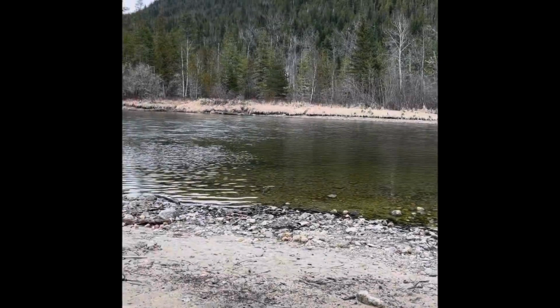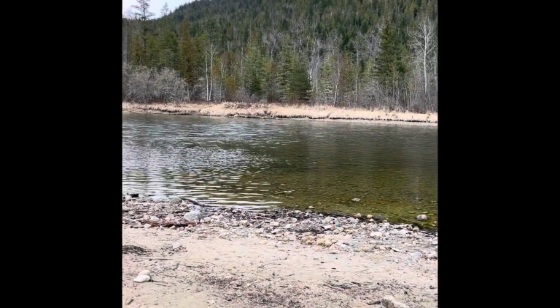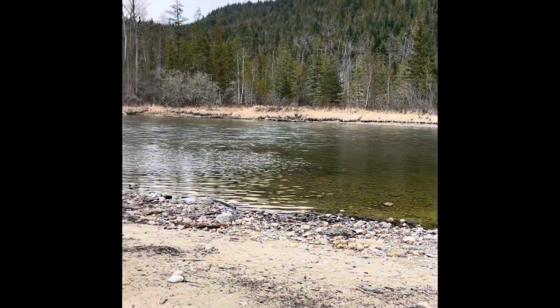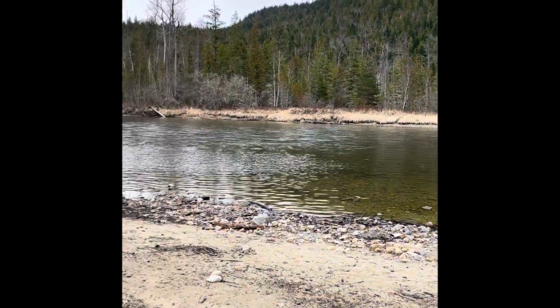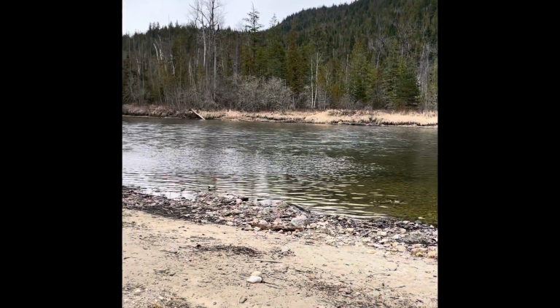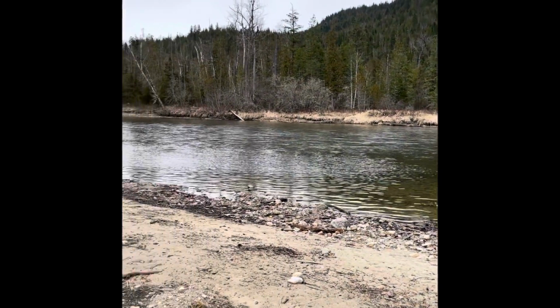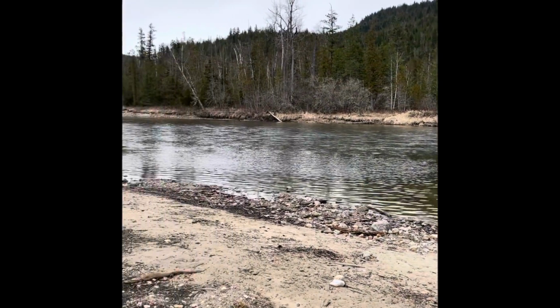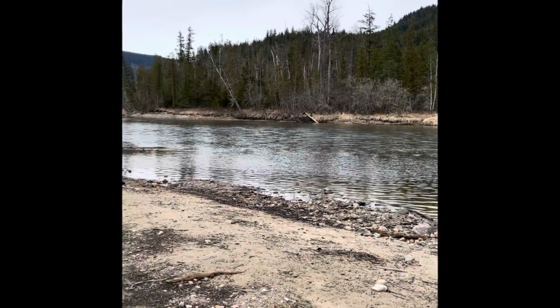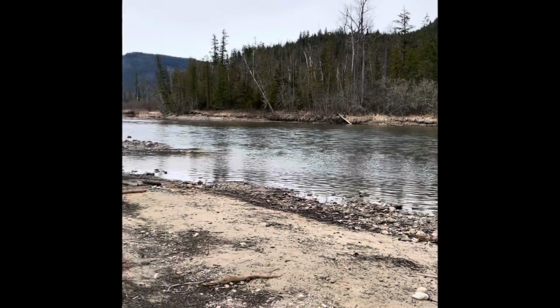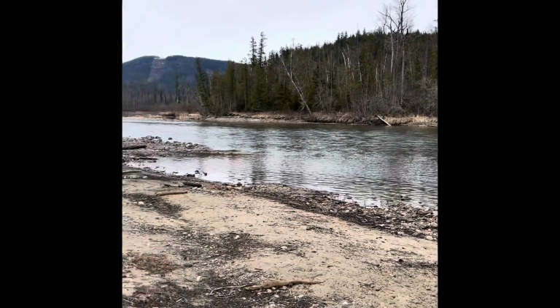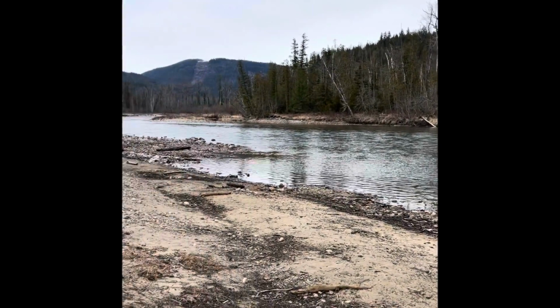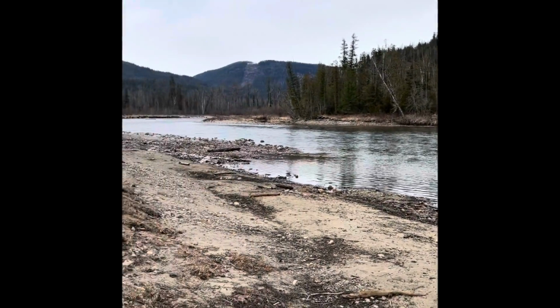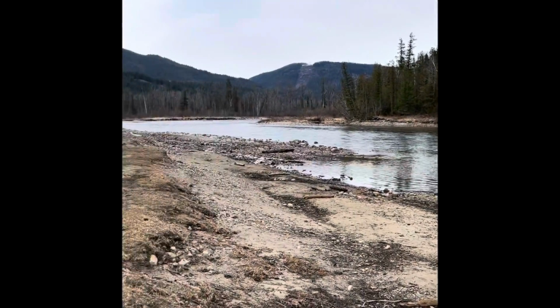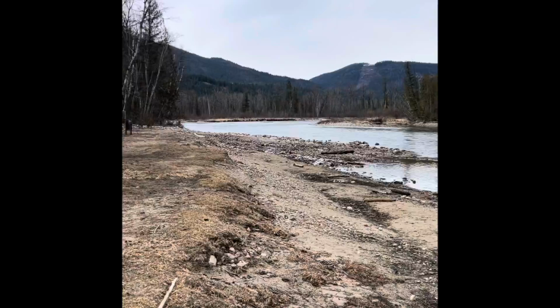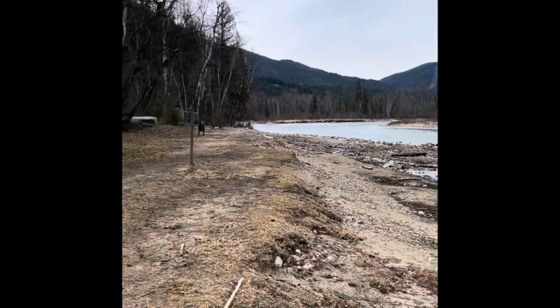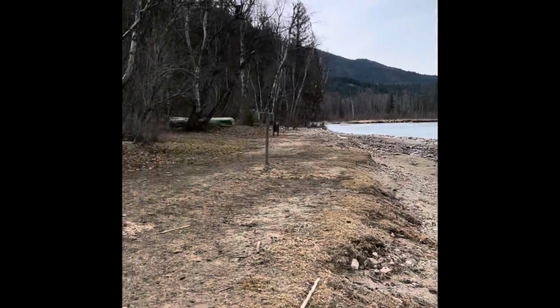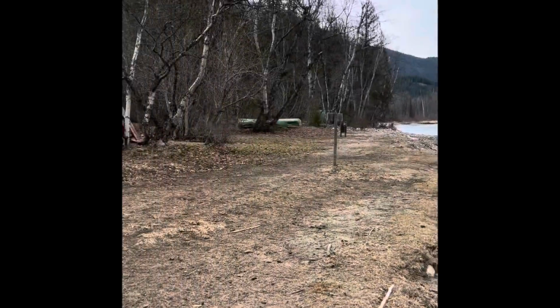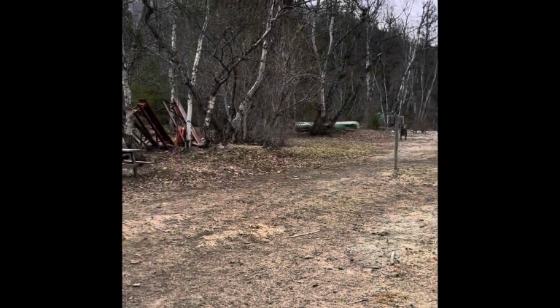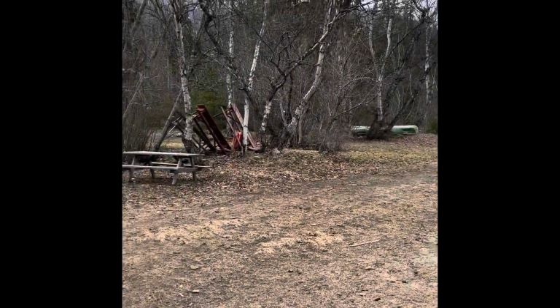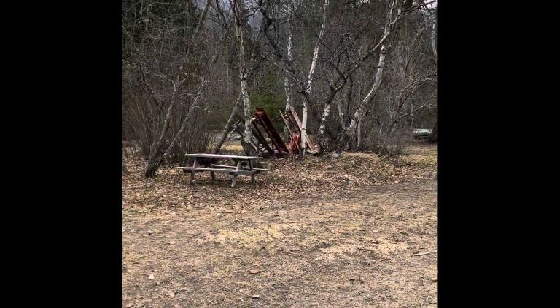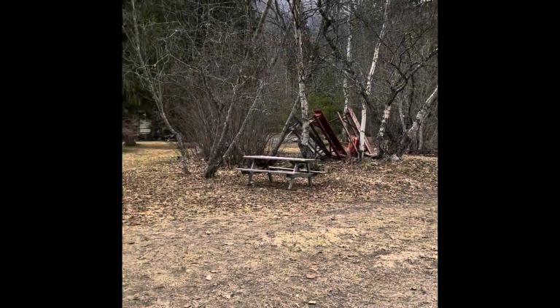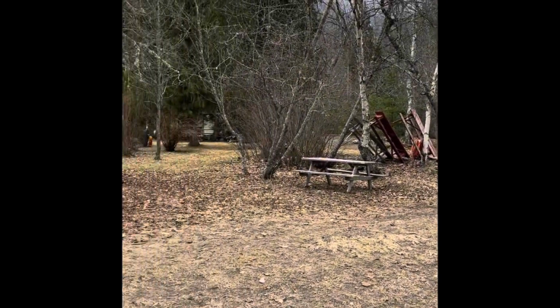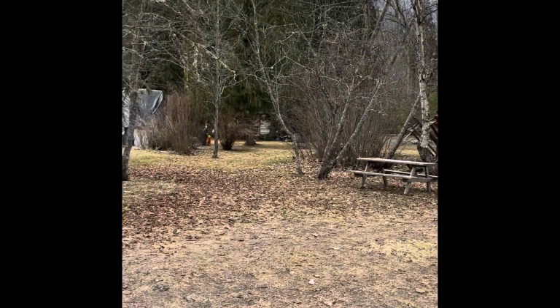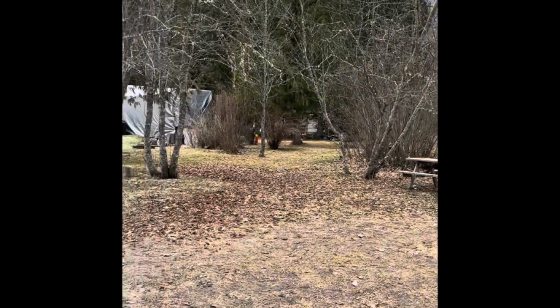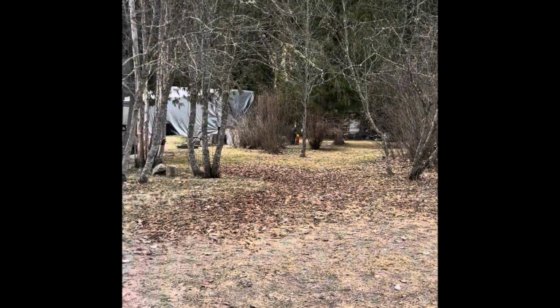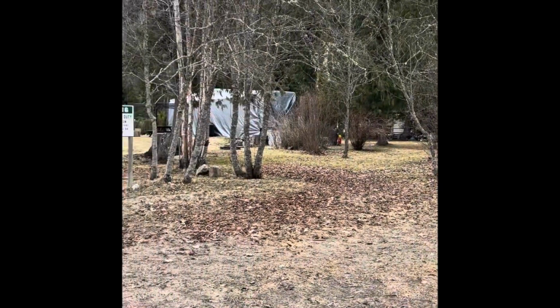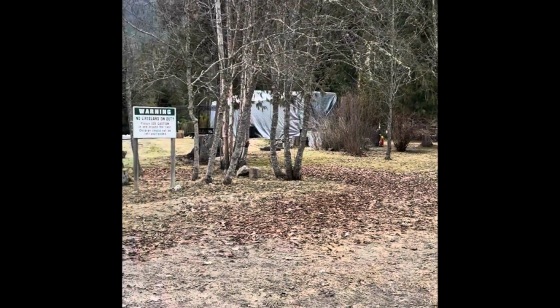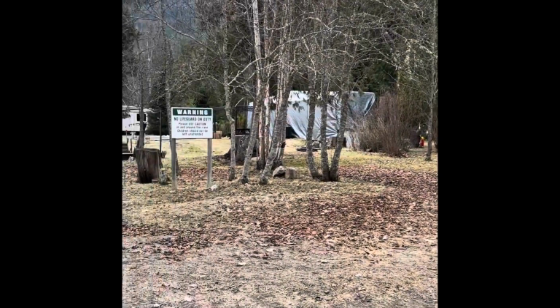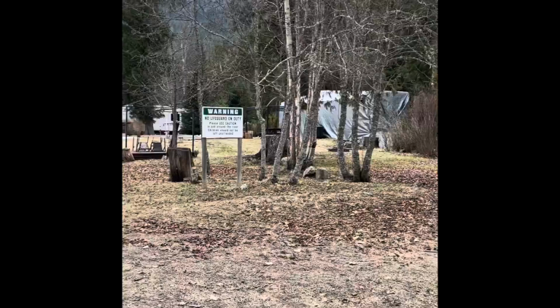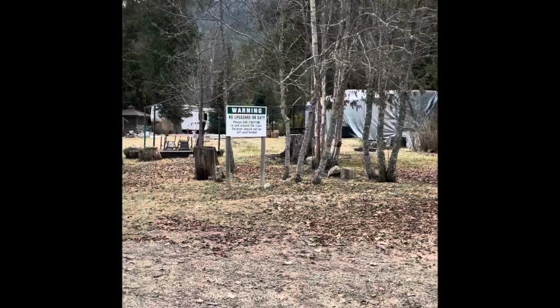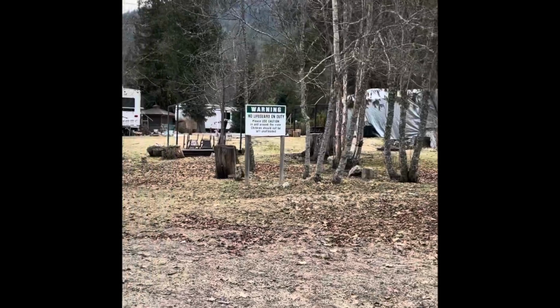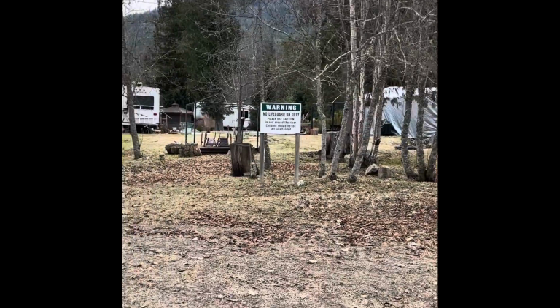Hello everyone, Kate from the Key Team. We are at a listing at Shuswap Falls Resort. We've got two lots actually available: lot two and lot three.